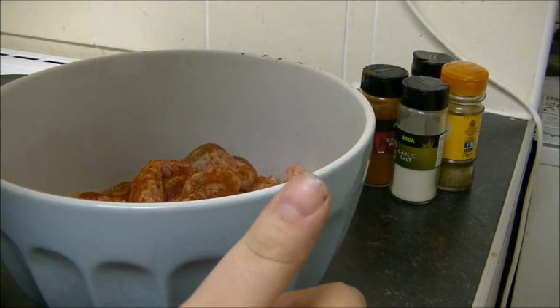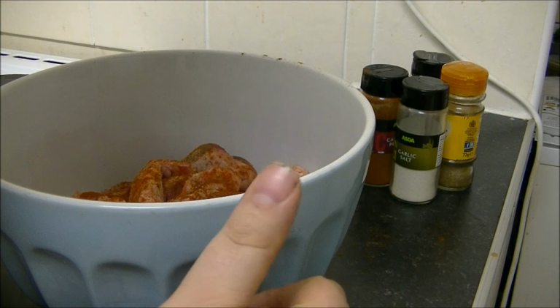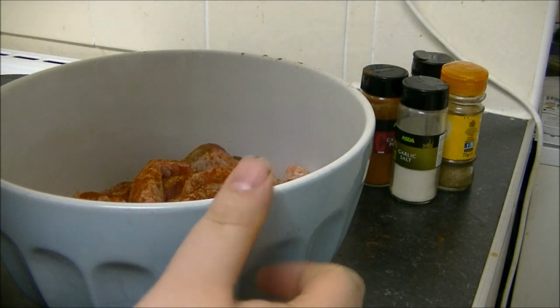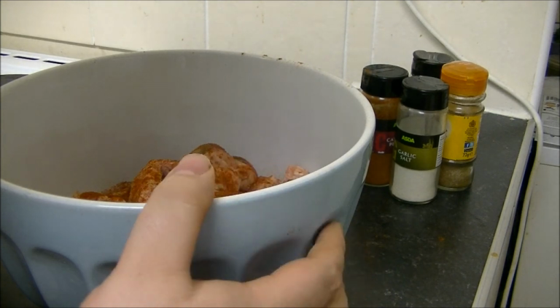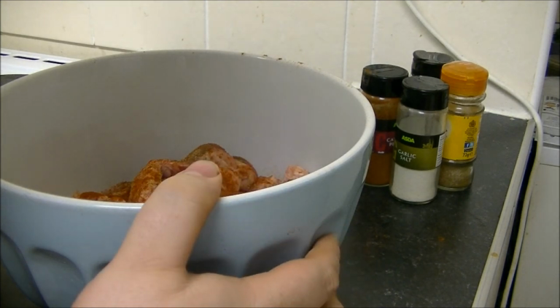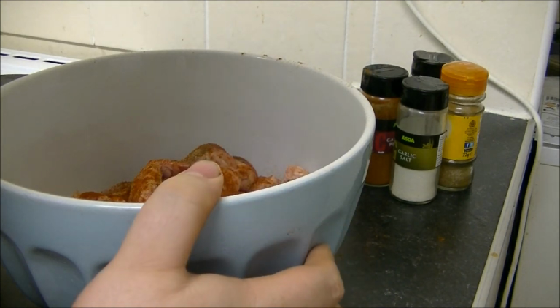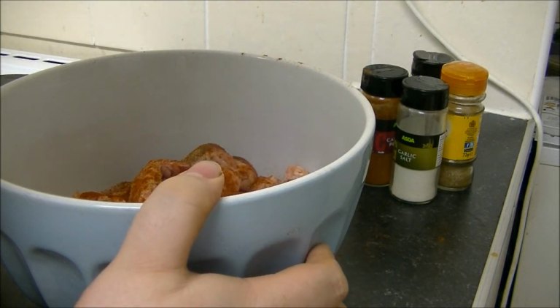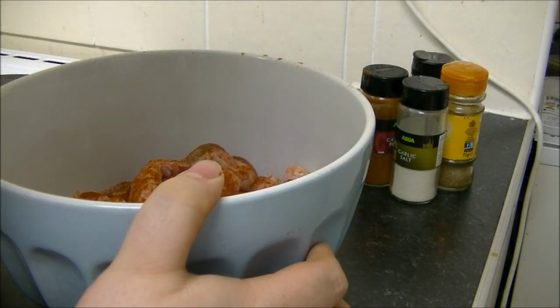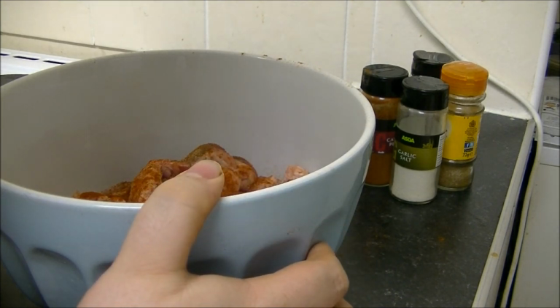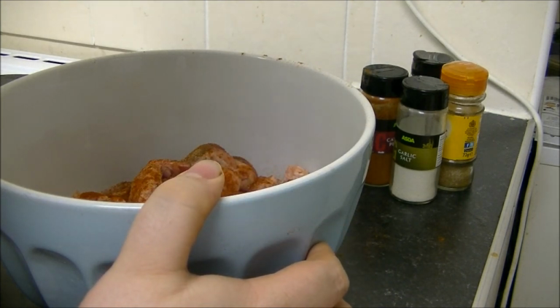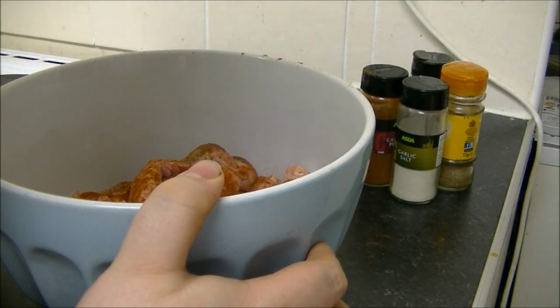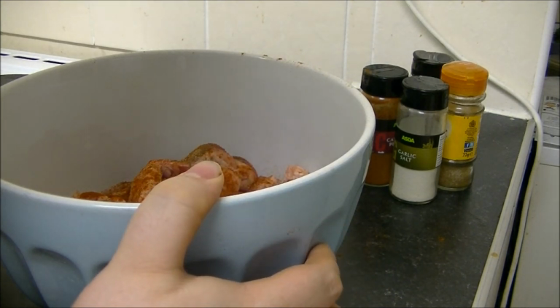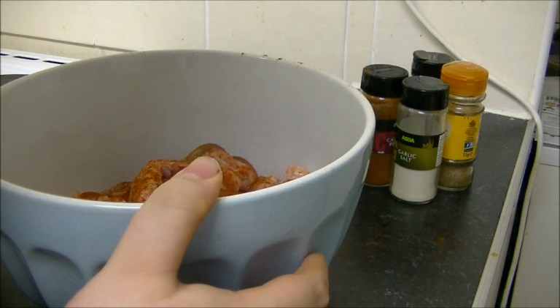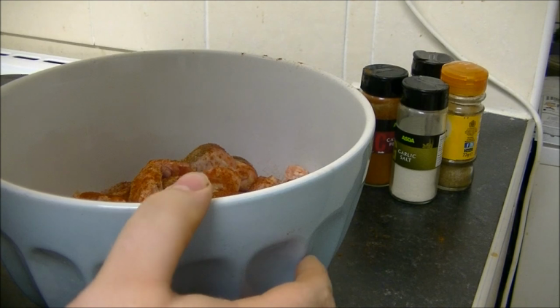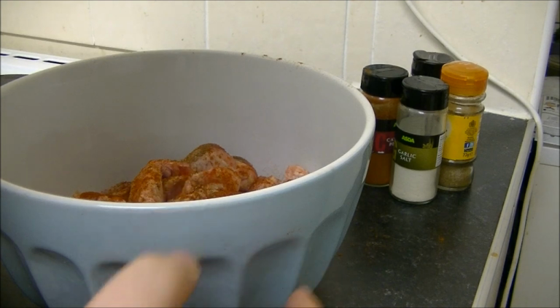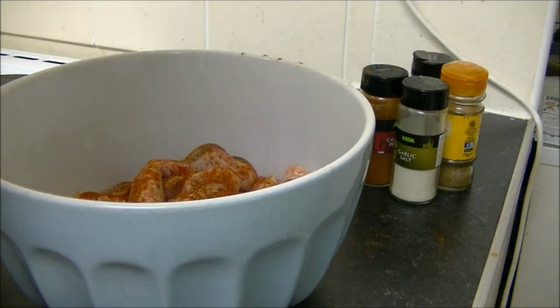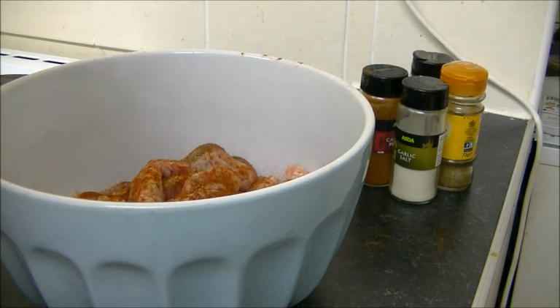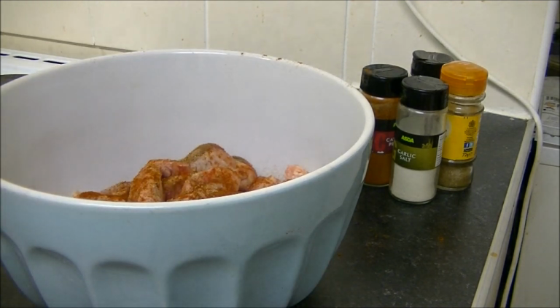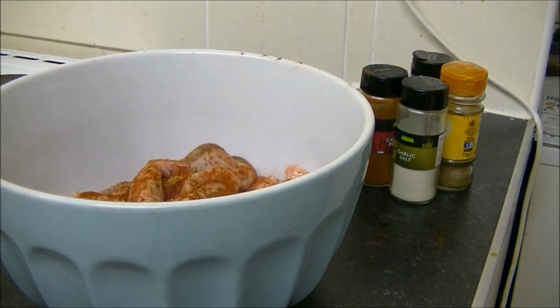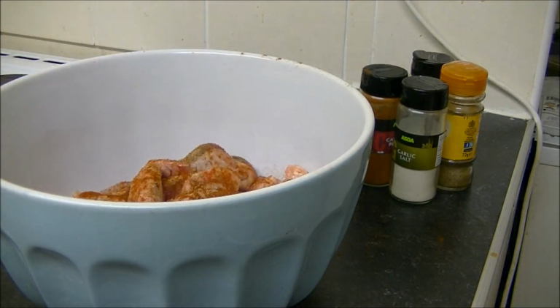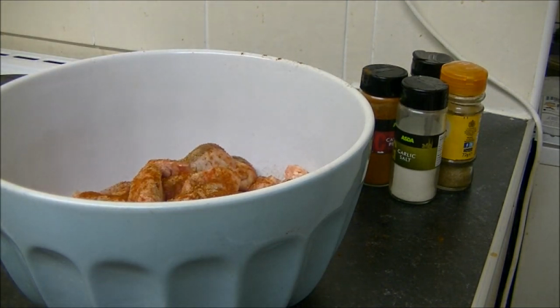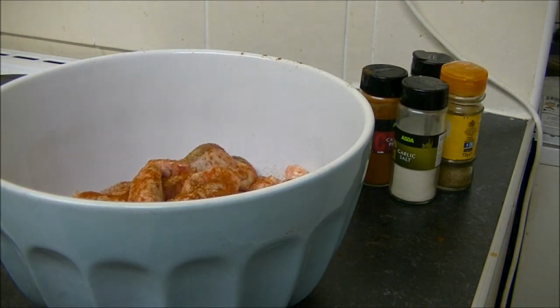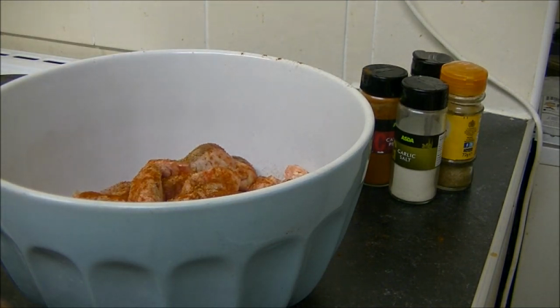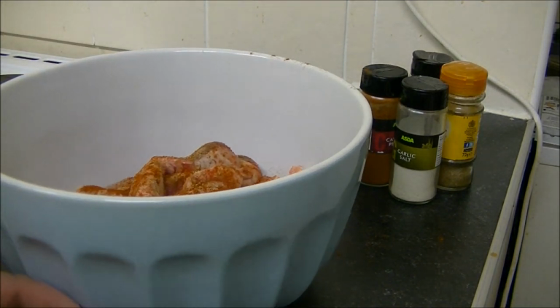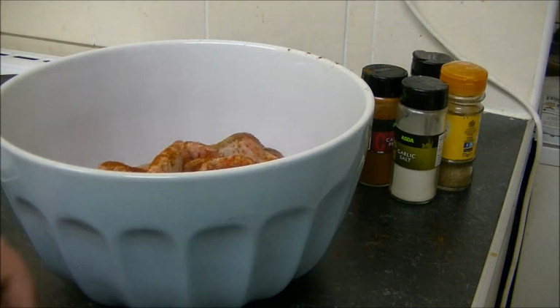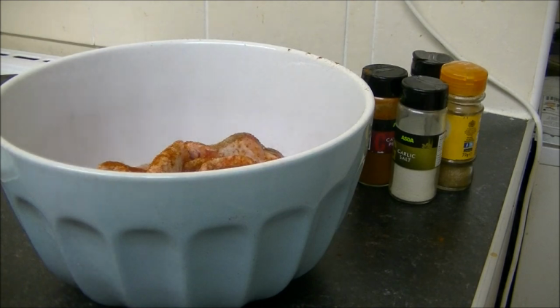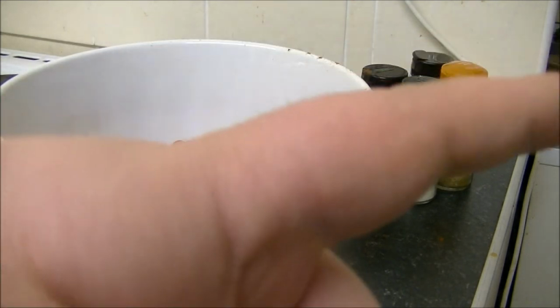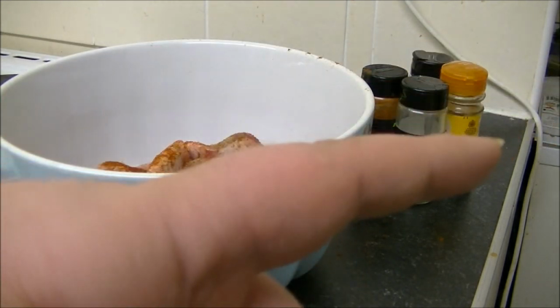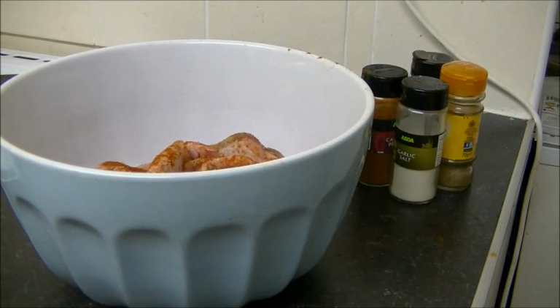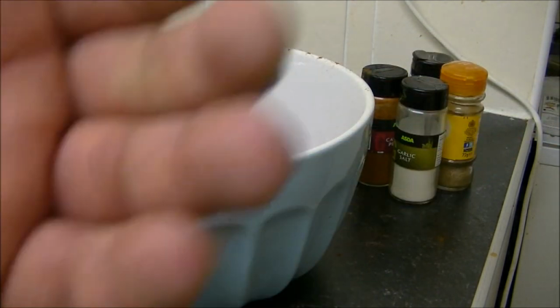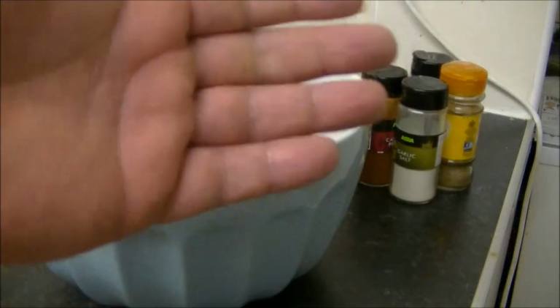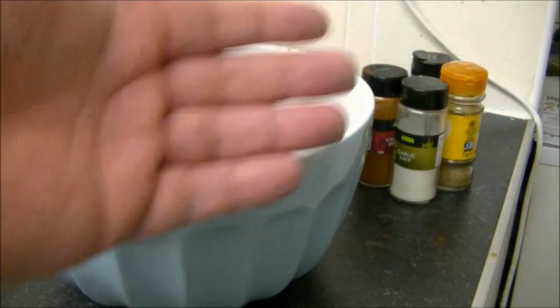I'm going to give these a good toss with my hands now and put them in the fridge overnight. I hope you've enjoyed this episode of Cheap Recipes and I shall see you folks on the next episode.